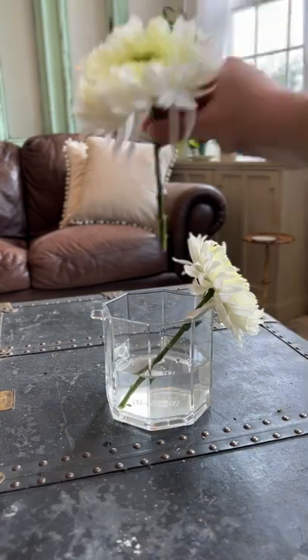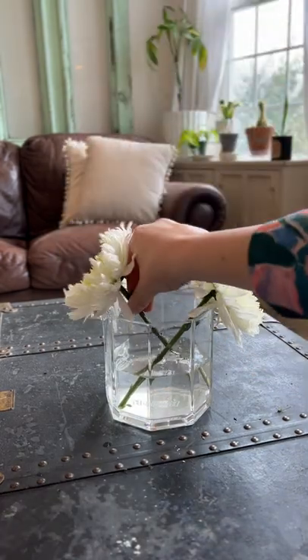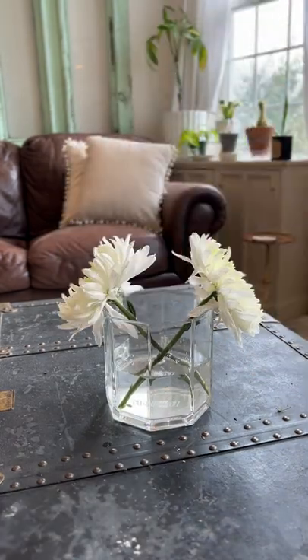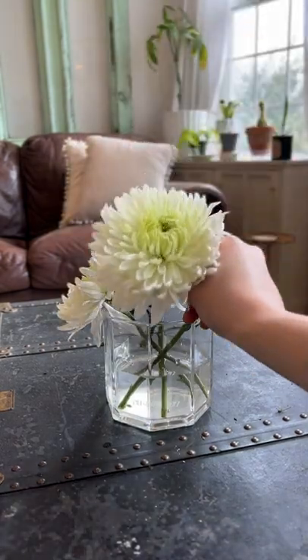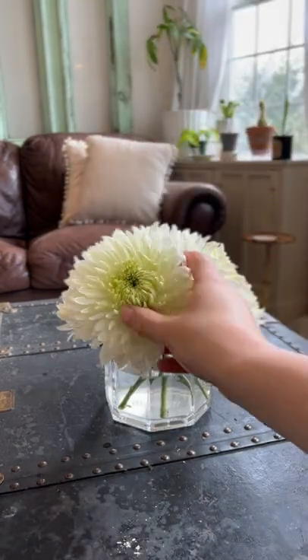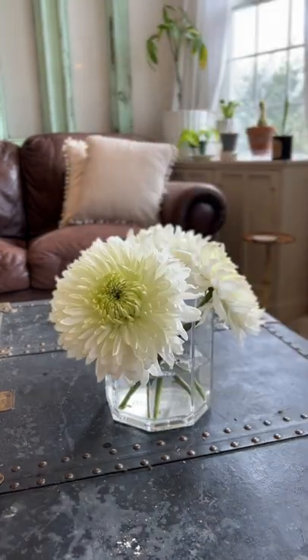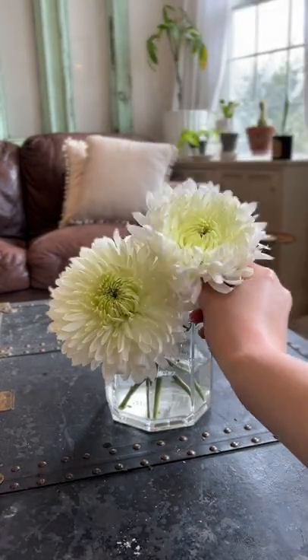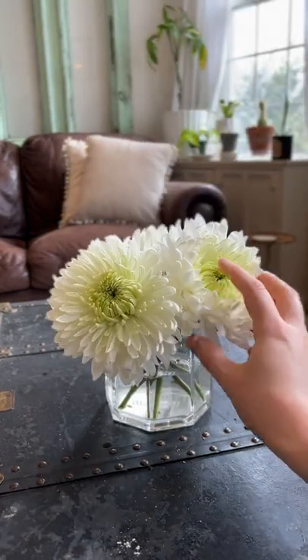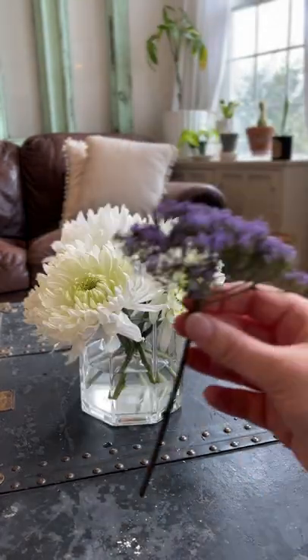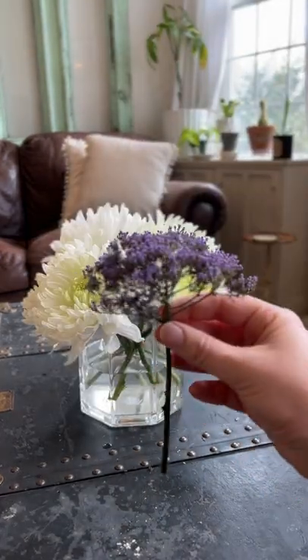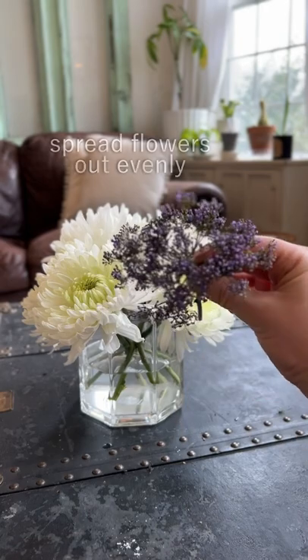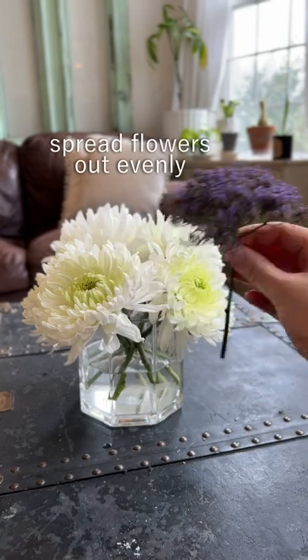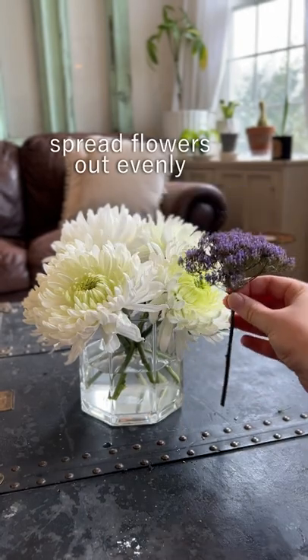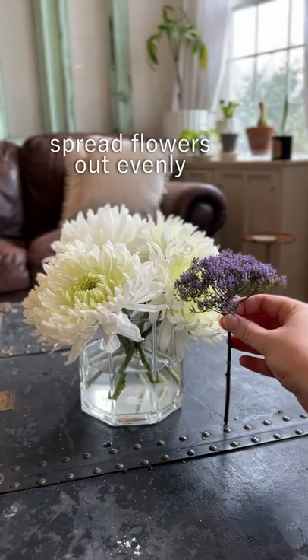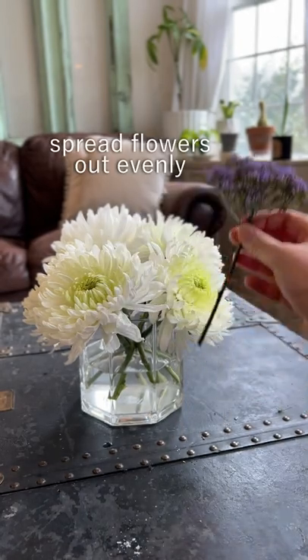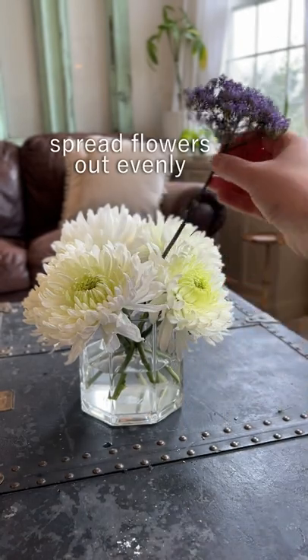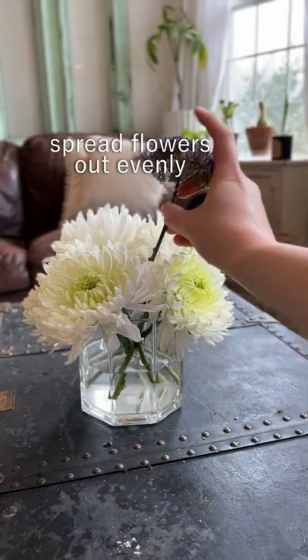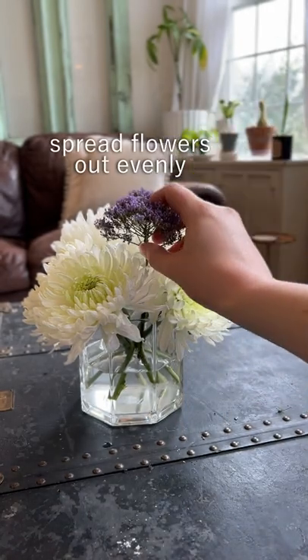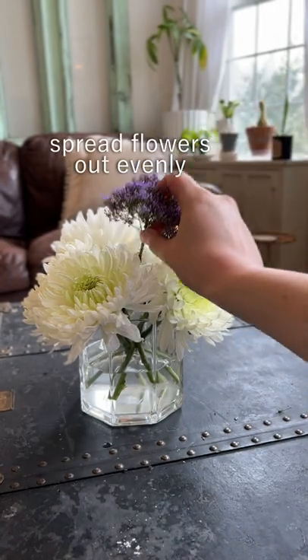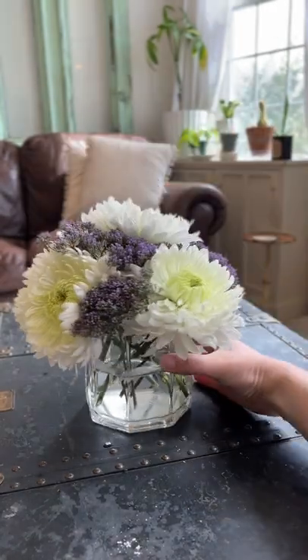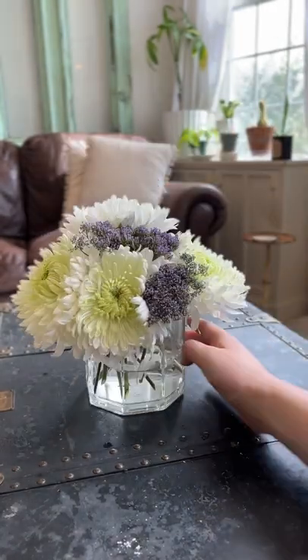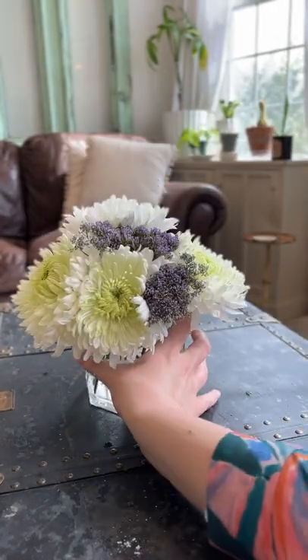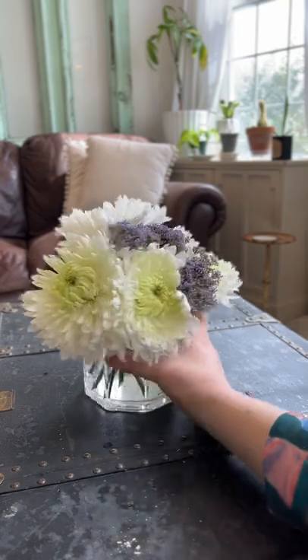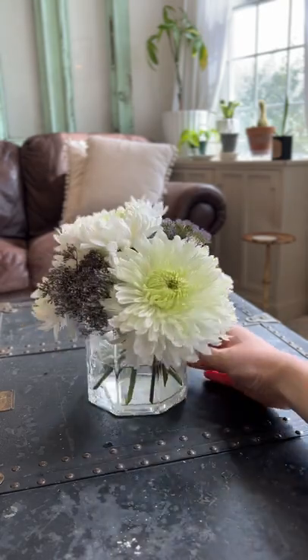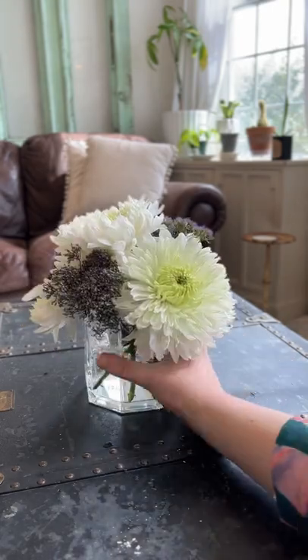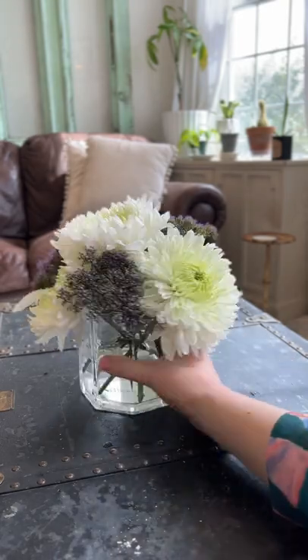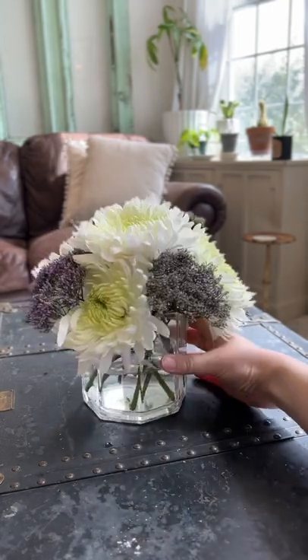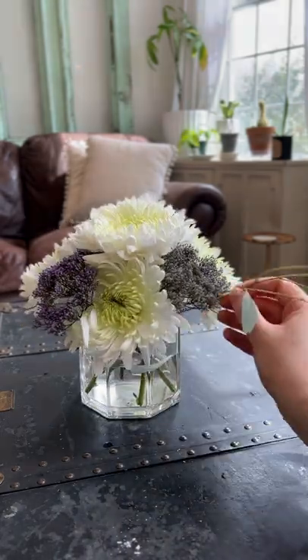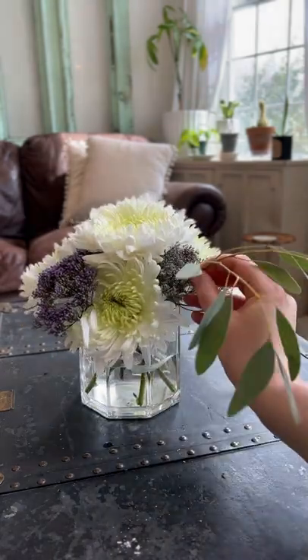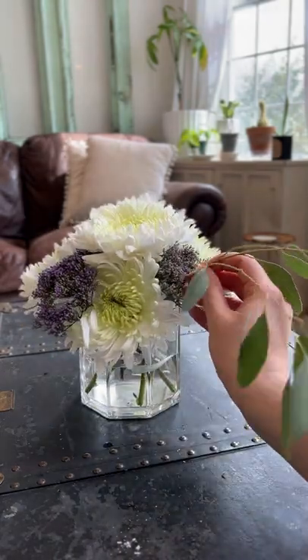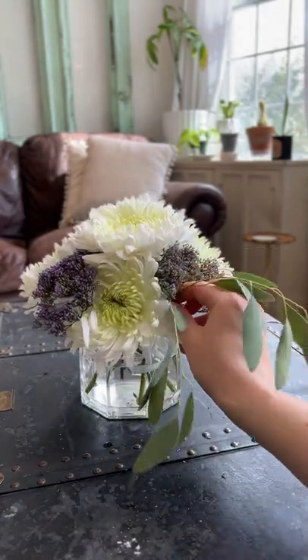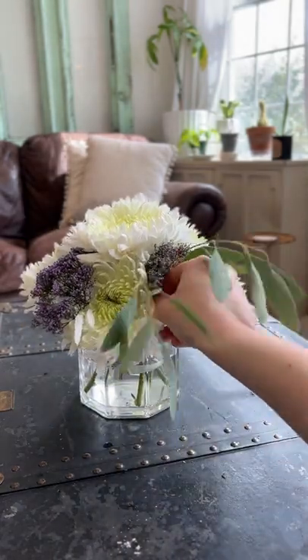I started by adding the biggest flowers first, and then moved on to these secondary filler flowers and added them in any empty spots. It looks really good so far and all of my flowers are evenly spread out, but we are about to take it to the next level.